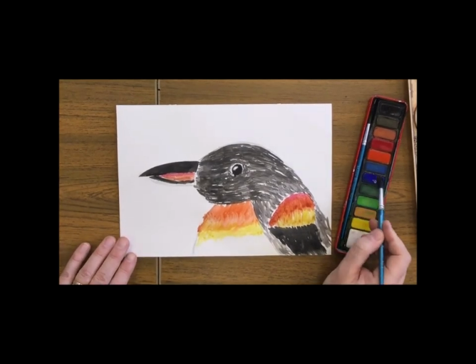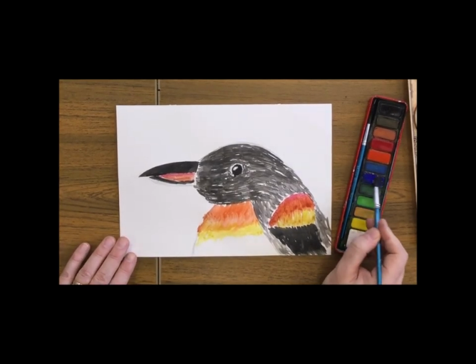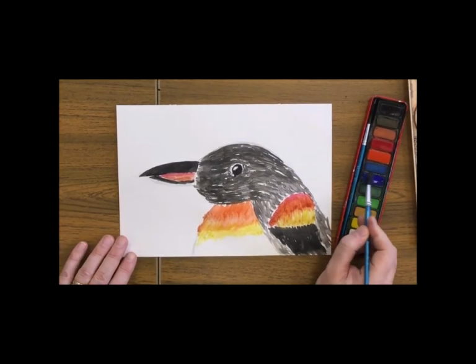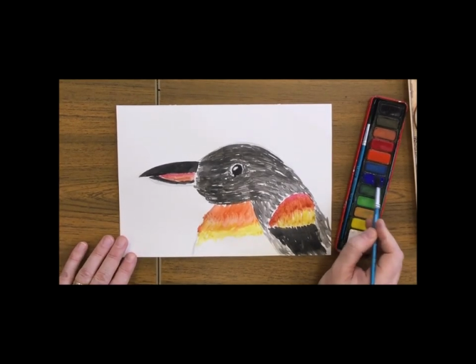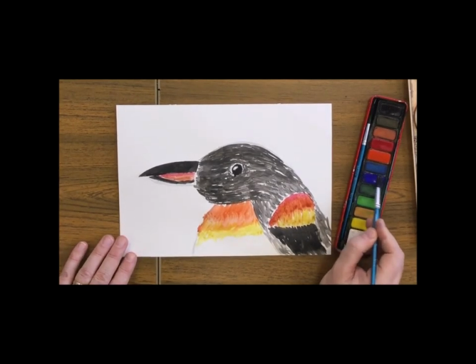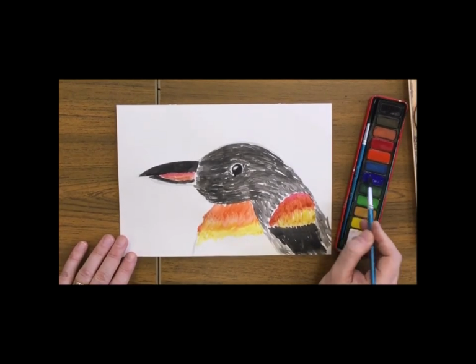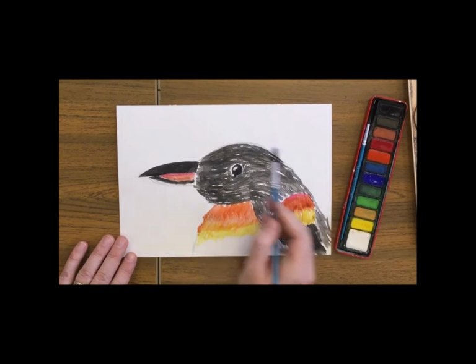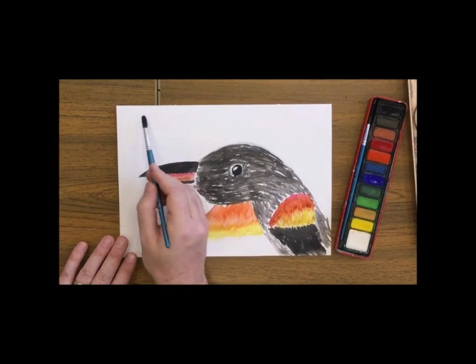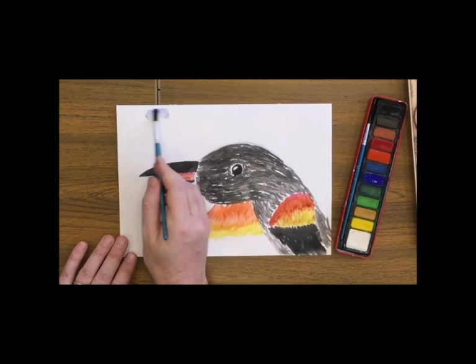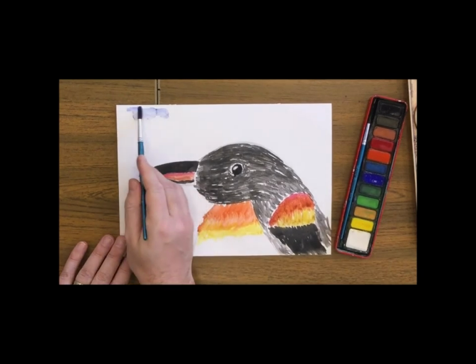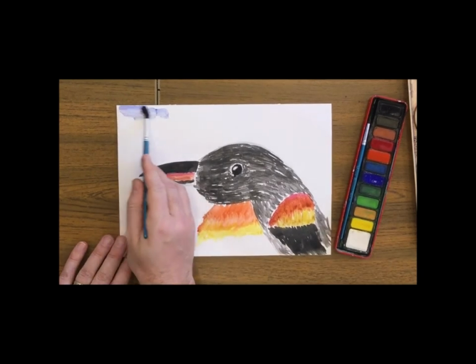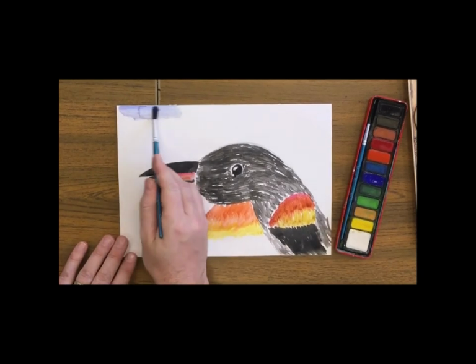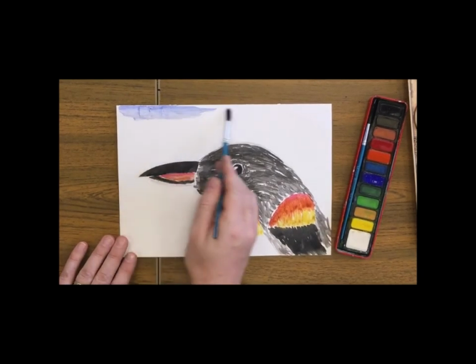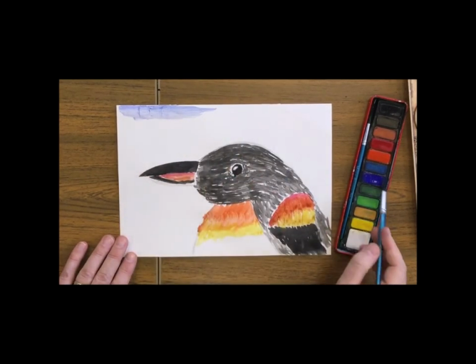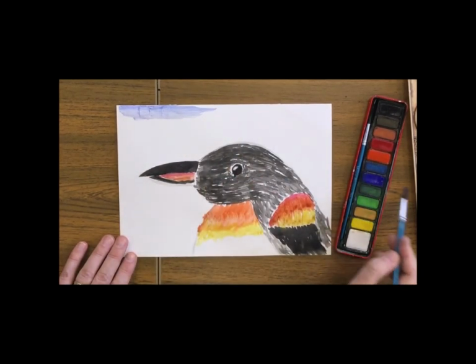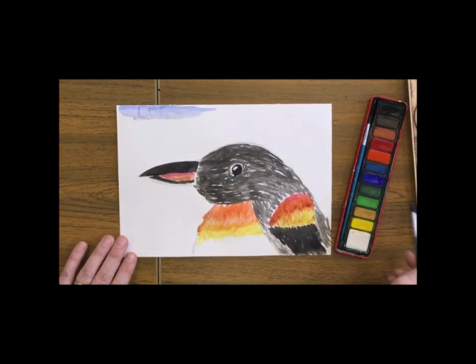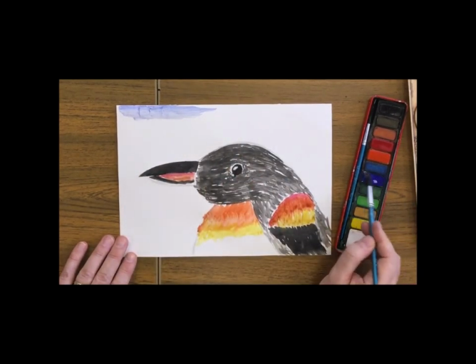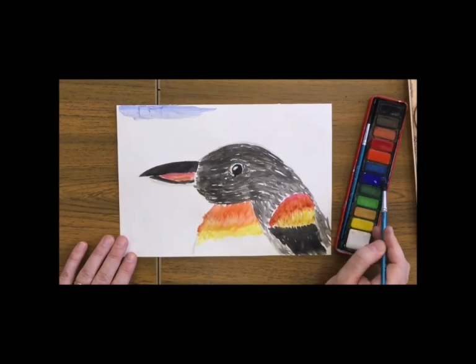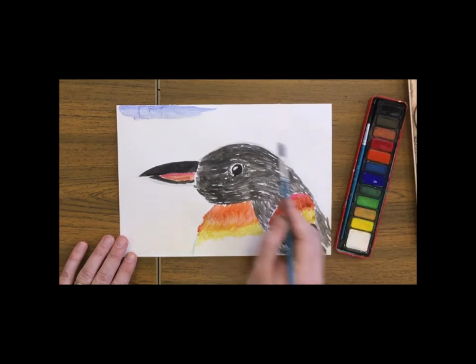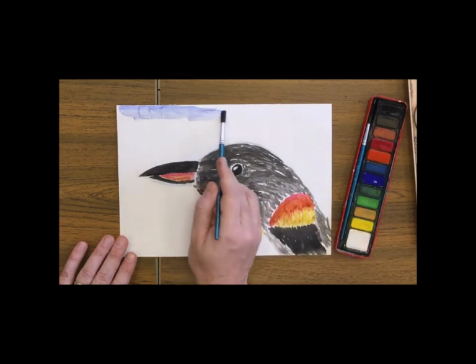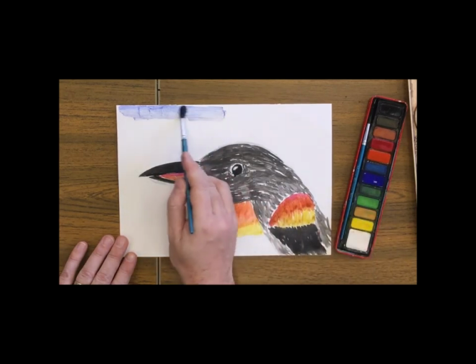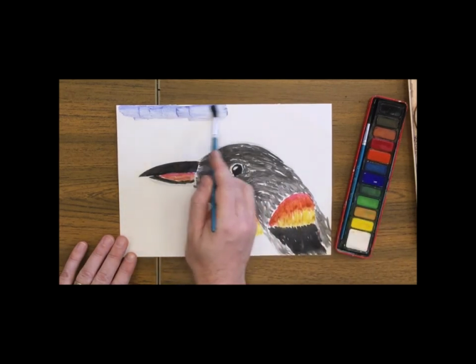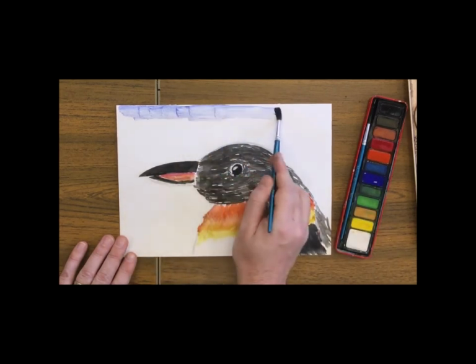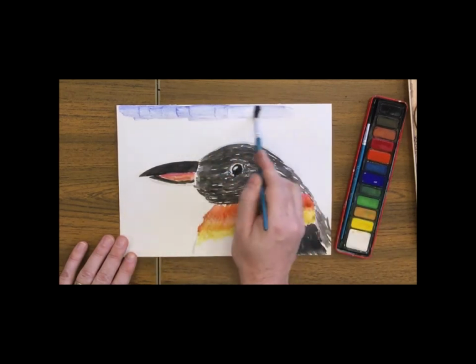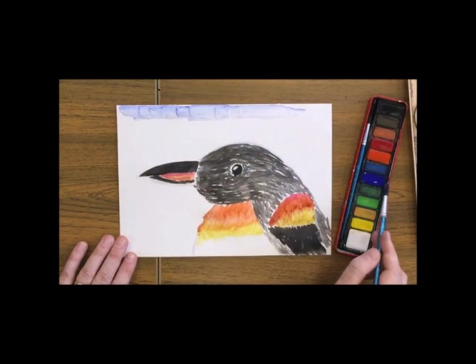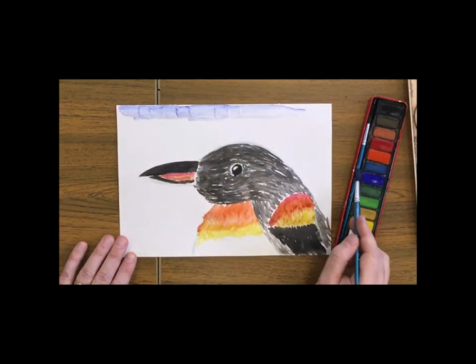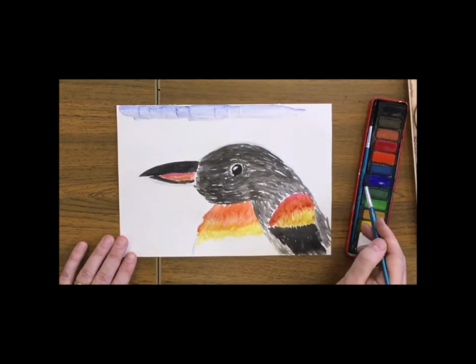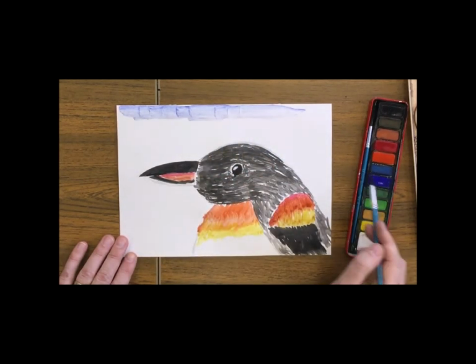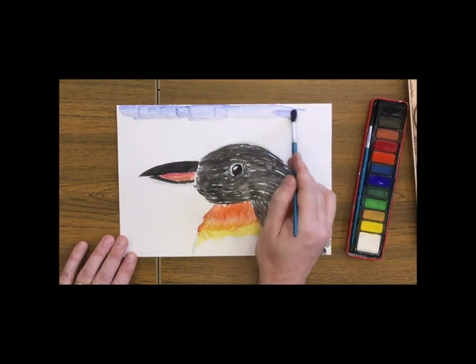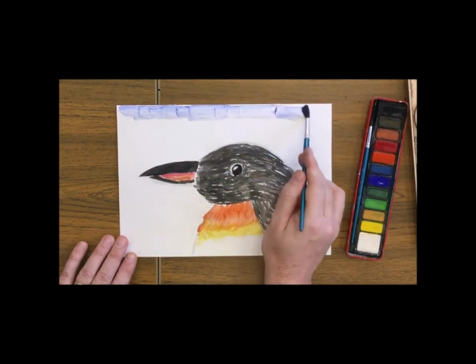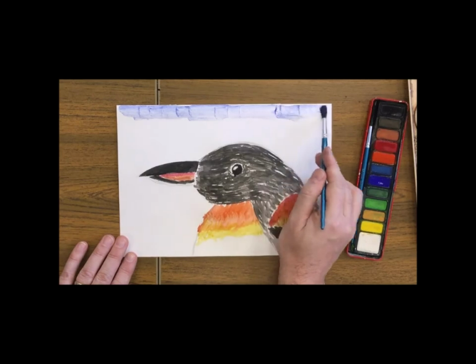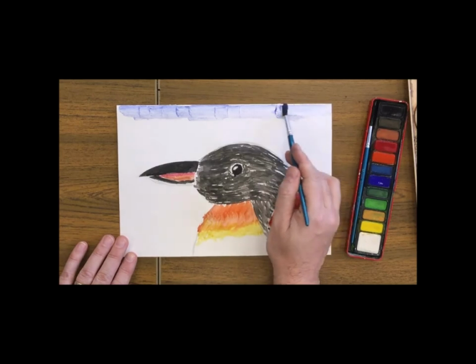Finally, with a blue colour we're going to add in a background wash to suggest that he's in the Antarctic and there's a nice blue sky behind him, being careful not to go over the edges of the penguin.